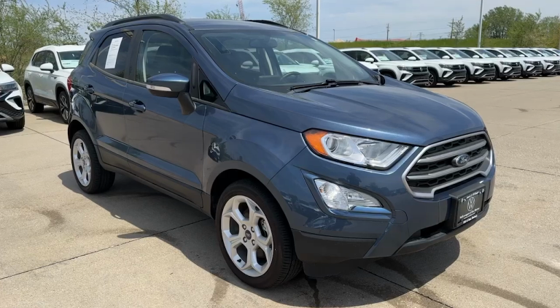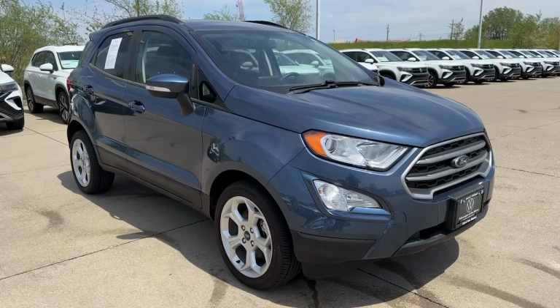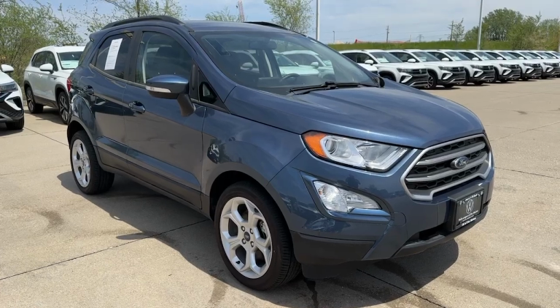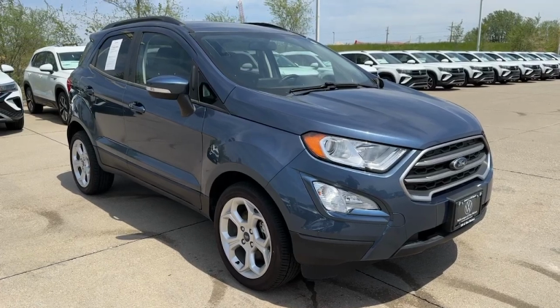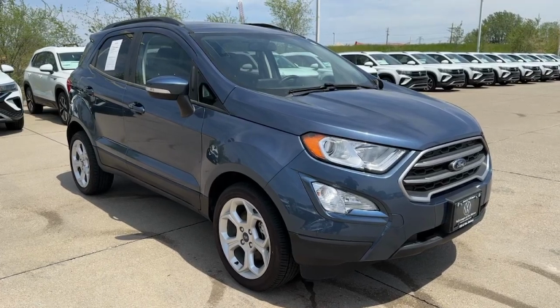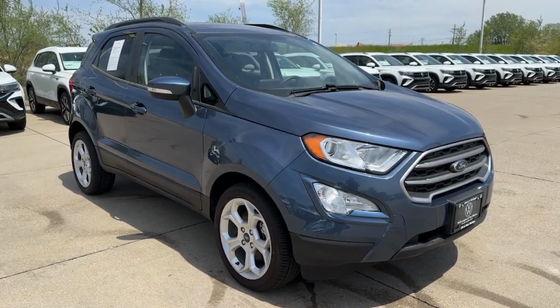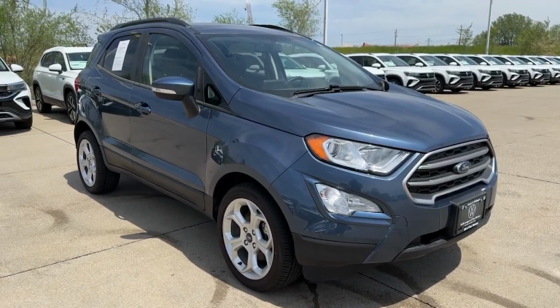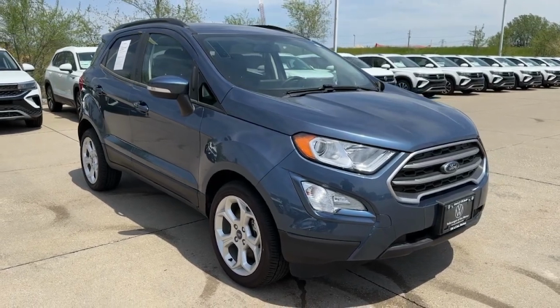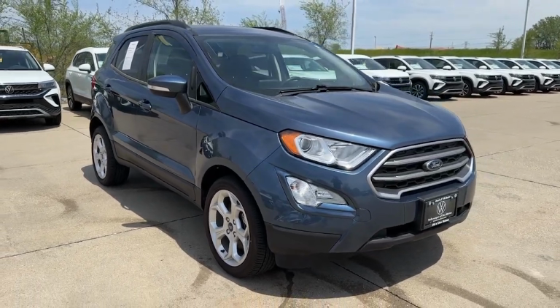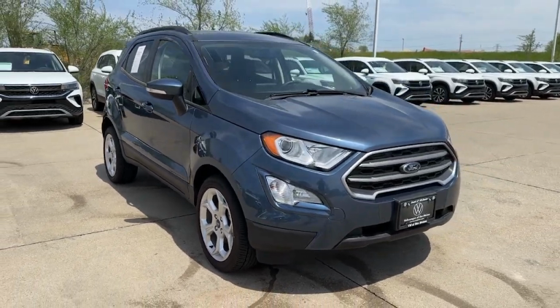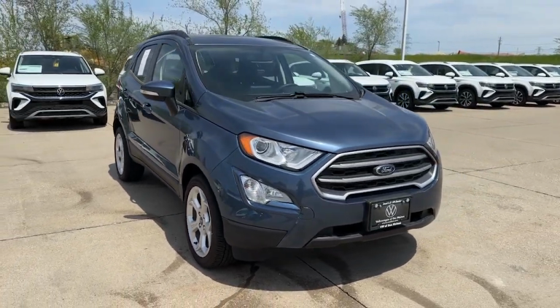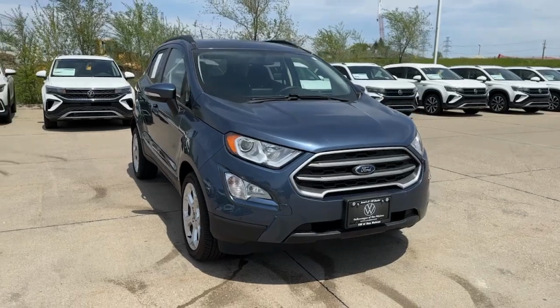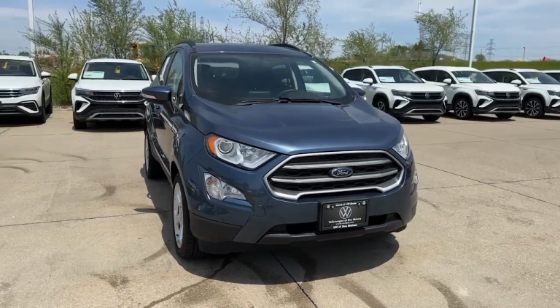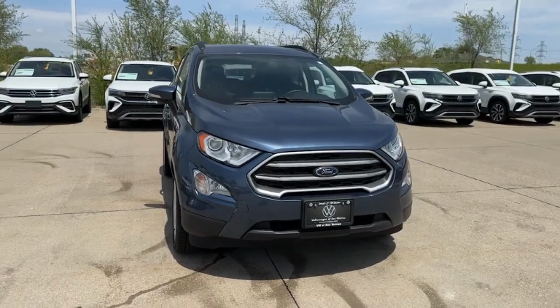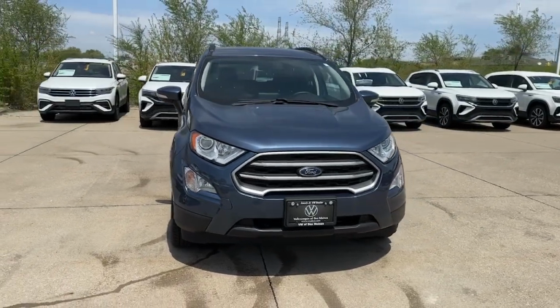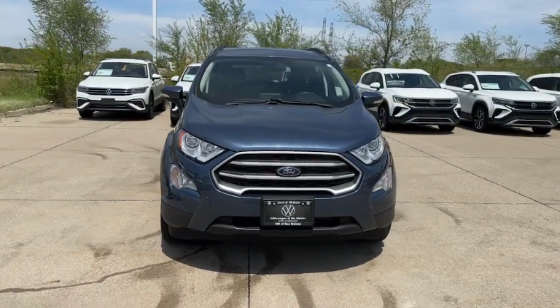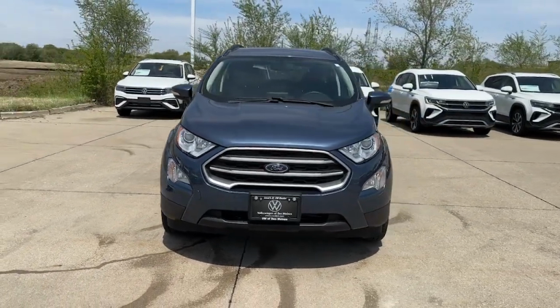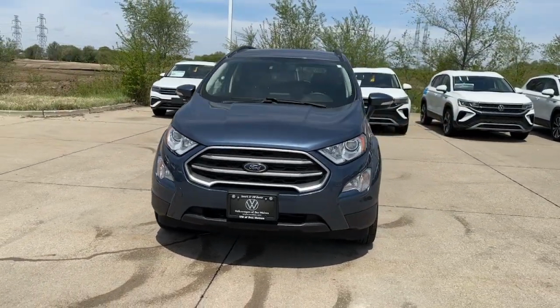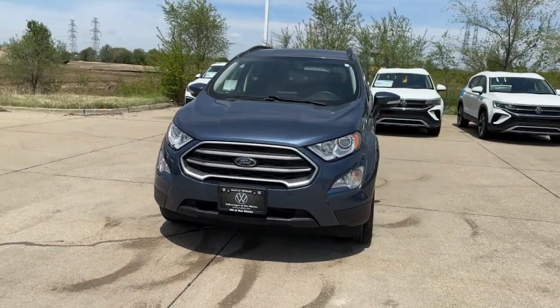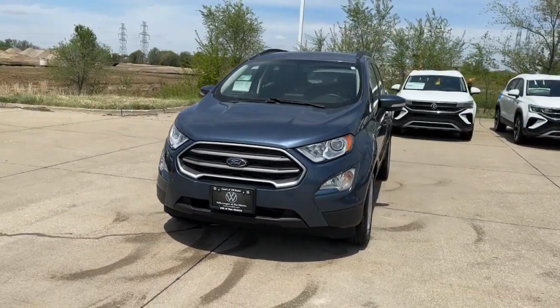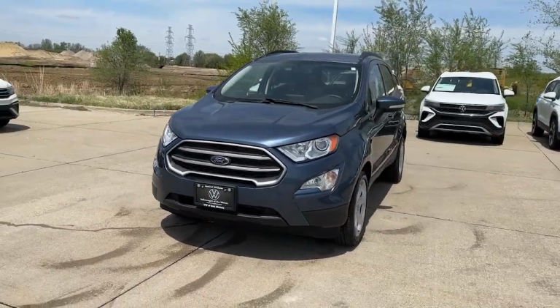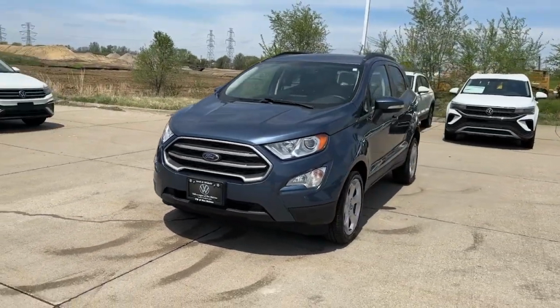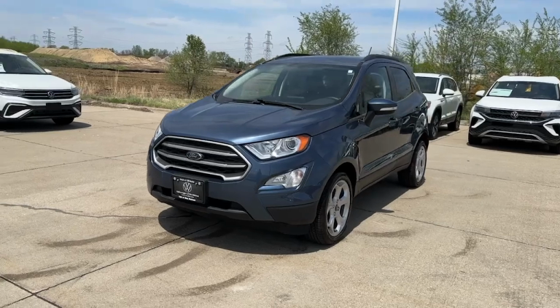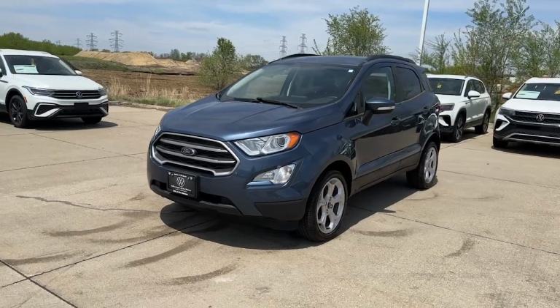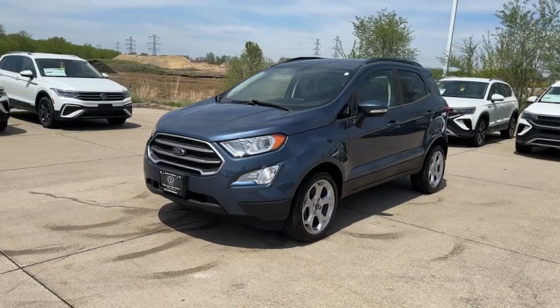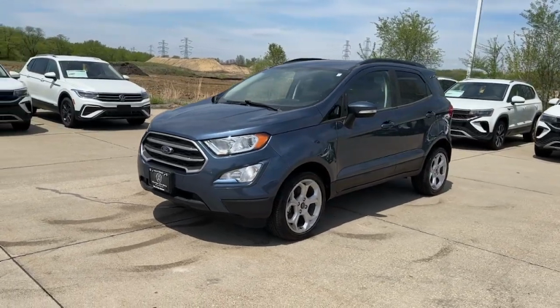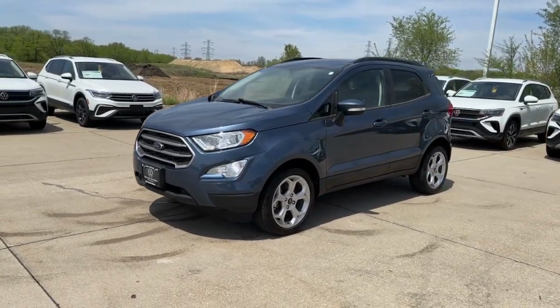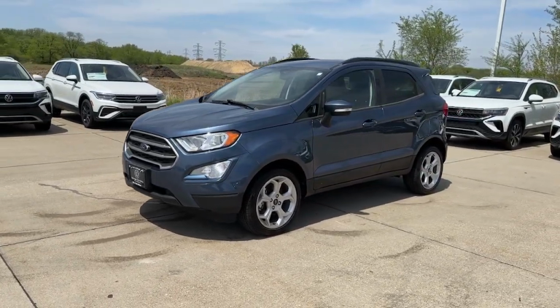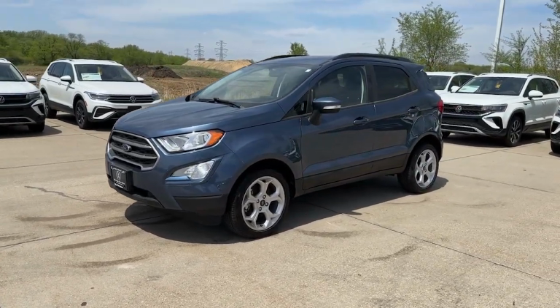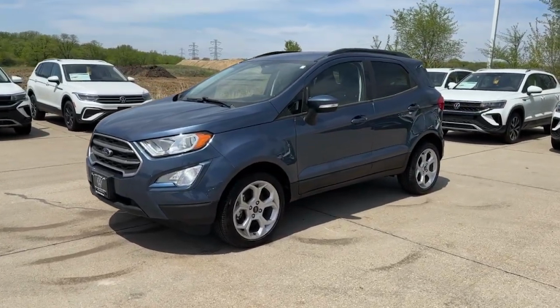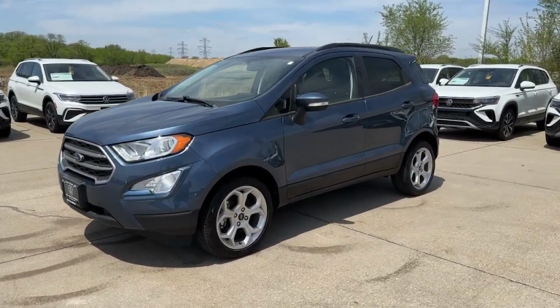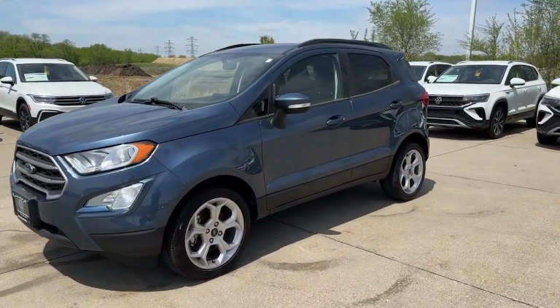You just found the 2021 Ford EcoSport. With less than 5,000 miles on the odometer, this vehicle provides excellent value. Here's a Ford EcoSport, the small SUV that's big on technology.